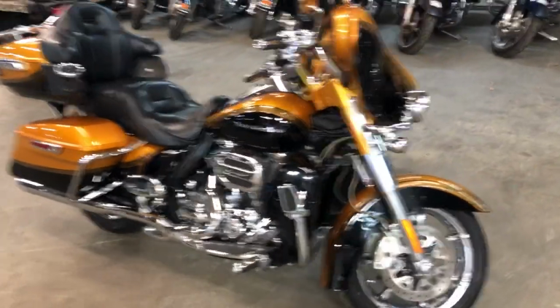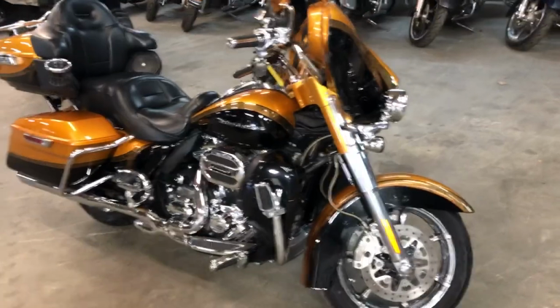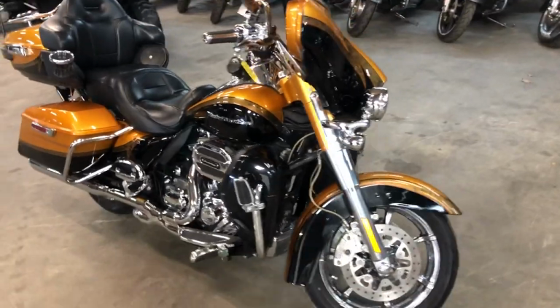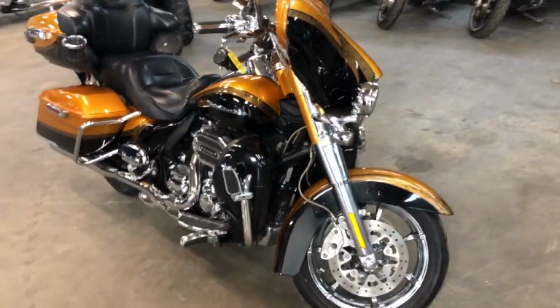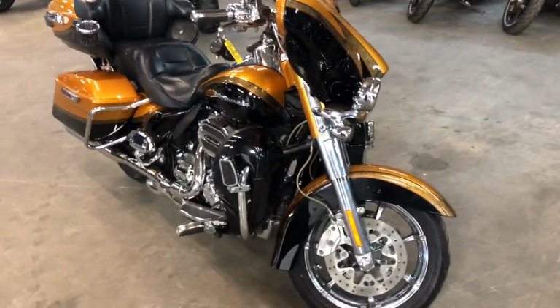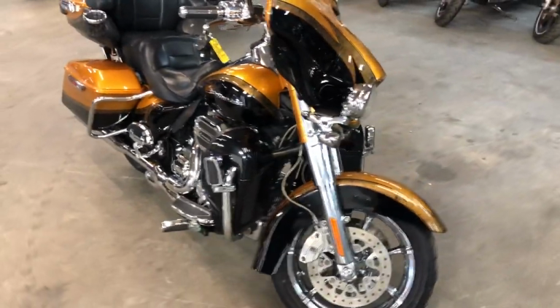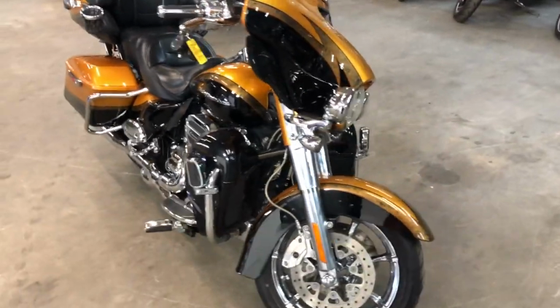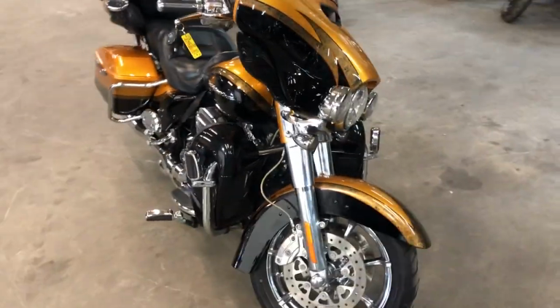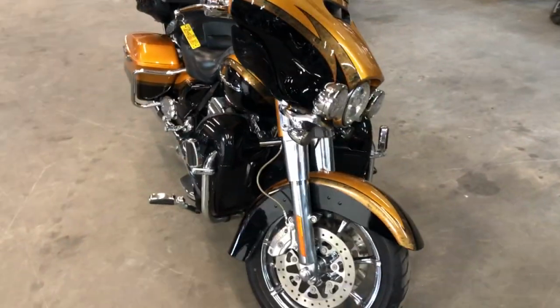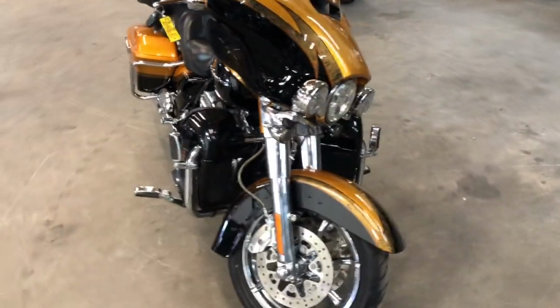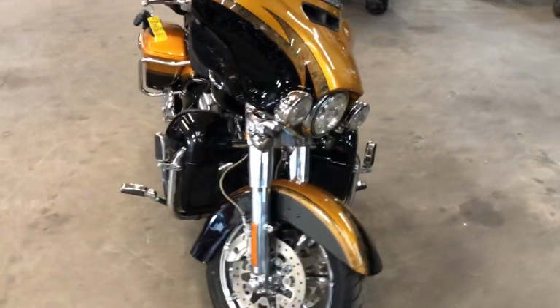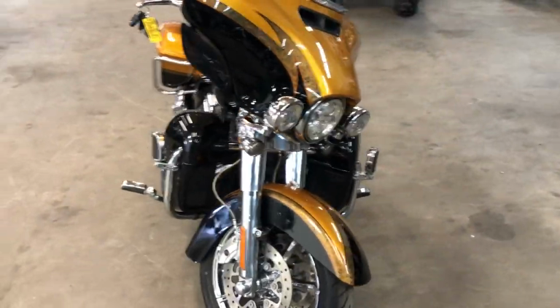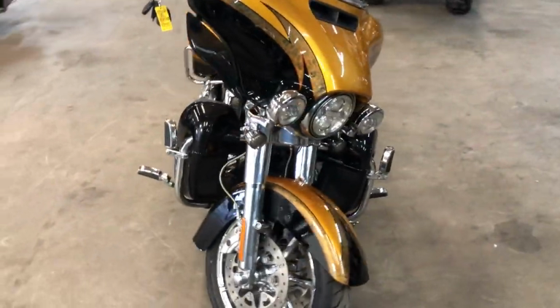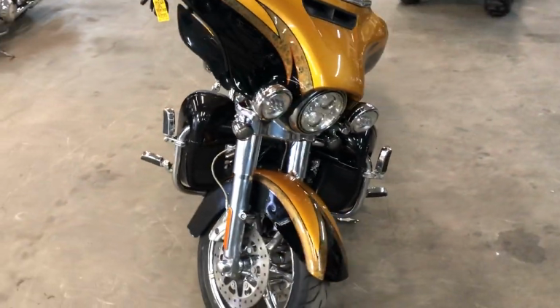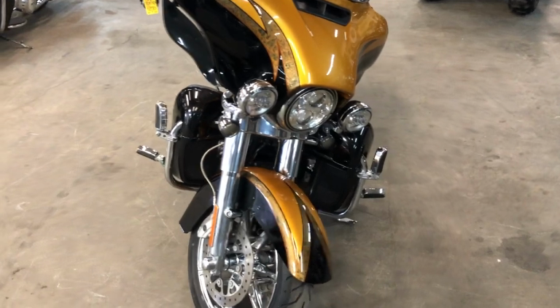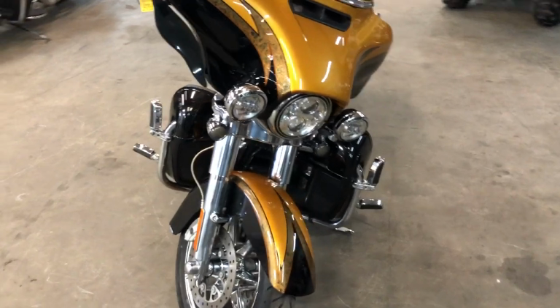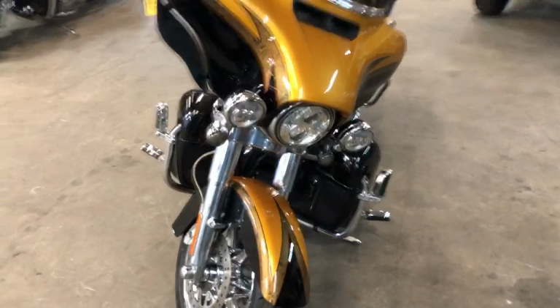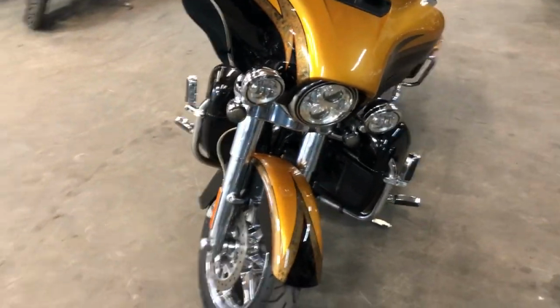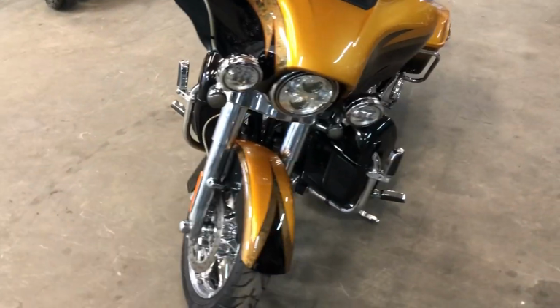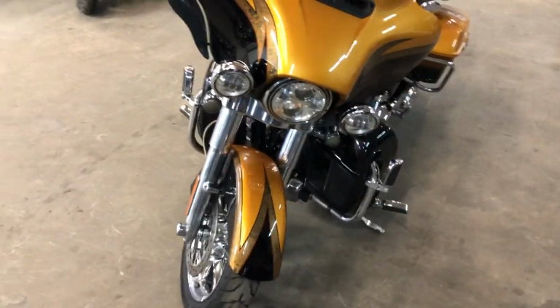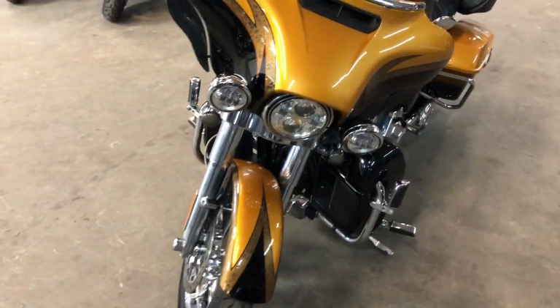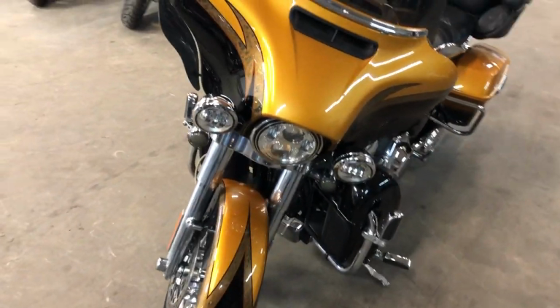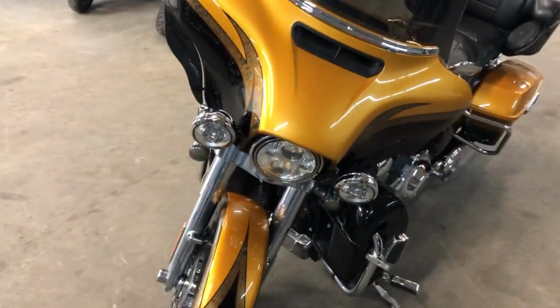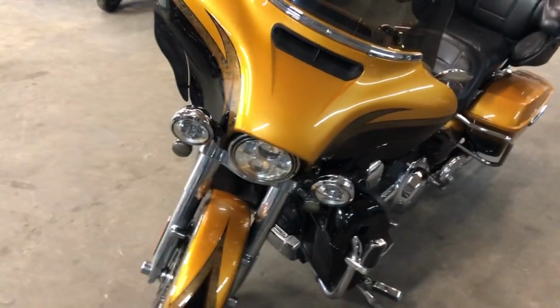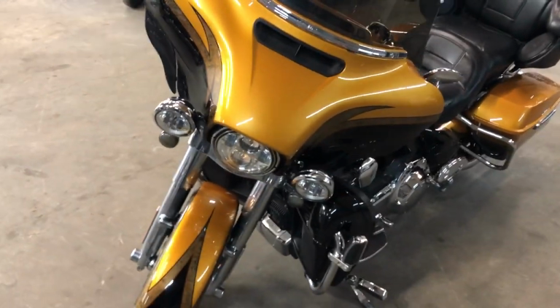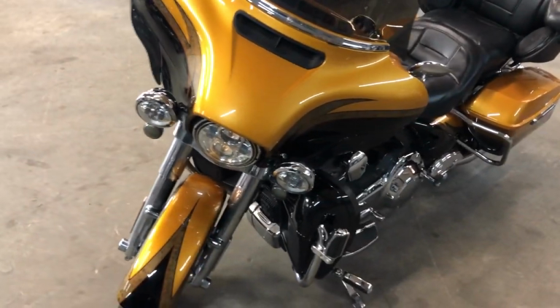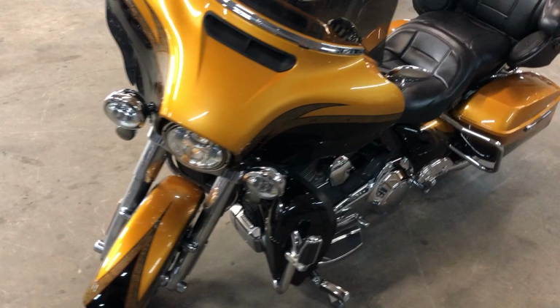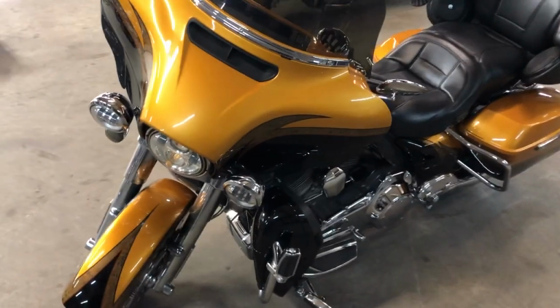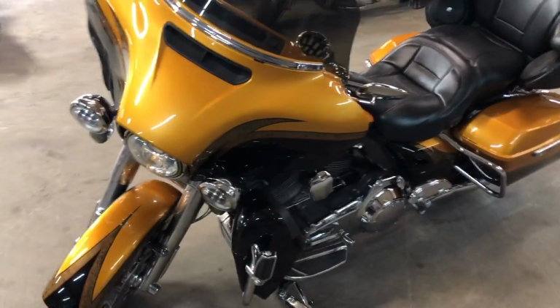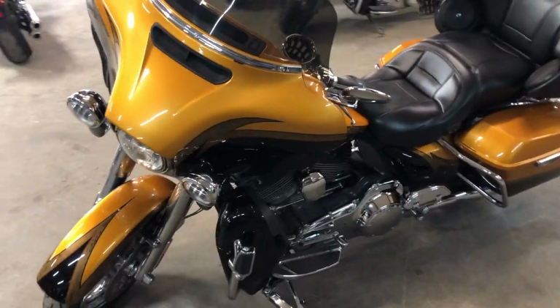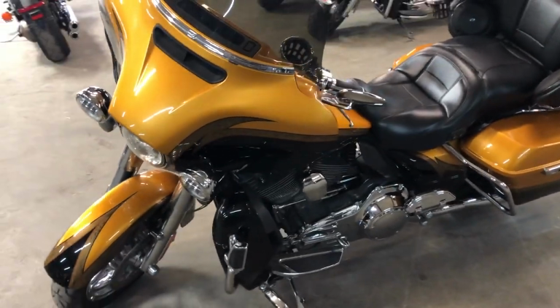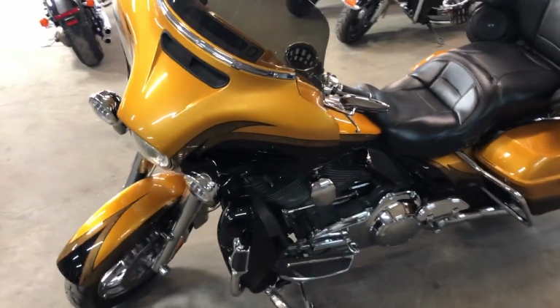This one here, 2015 Harley Screaming Eagle Ultra Limited CVO for sale in that hard to find color. It's got the chrome wheels, chrome front end, just chrome all over this thing.